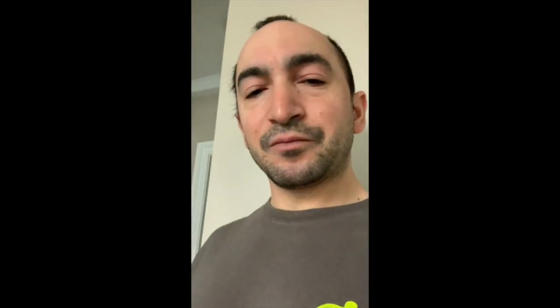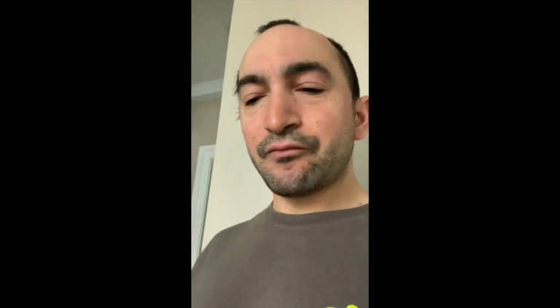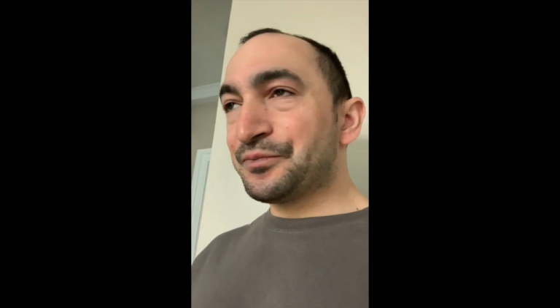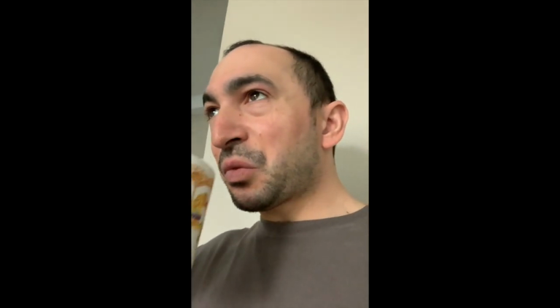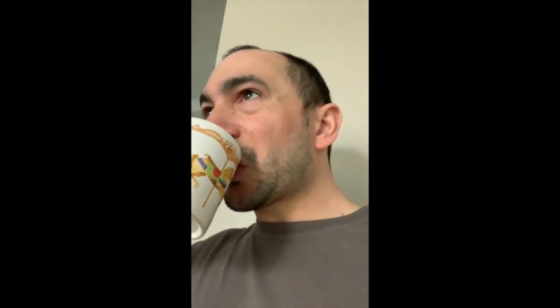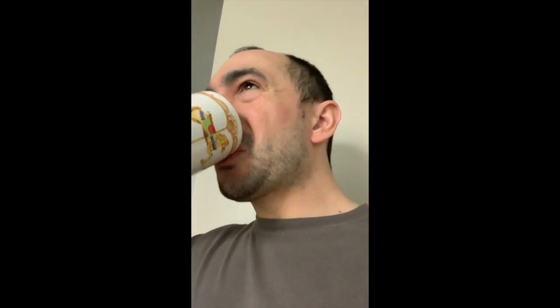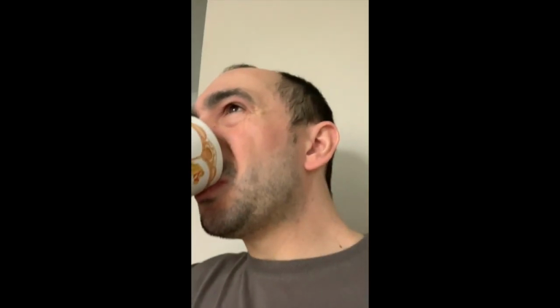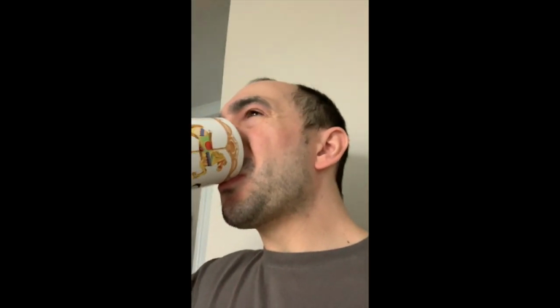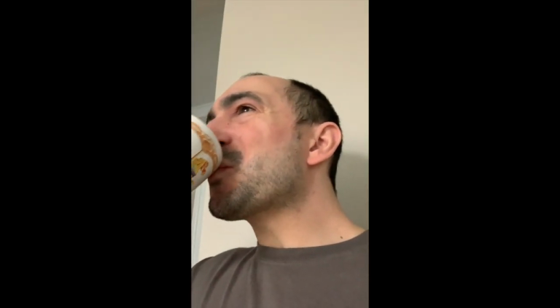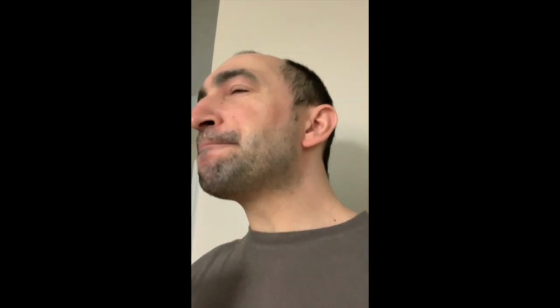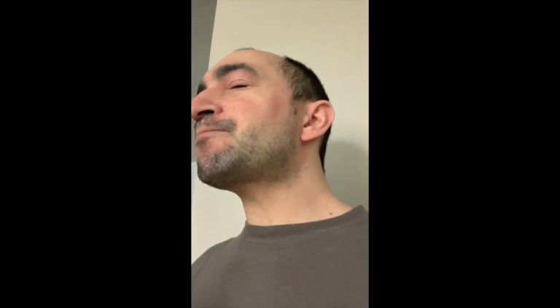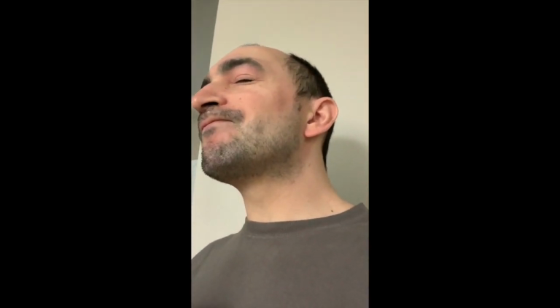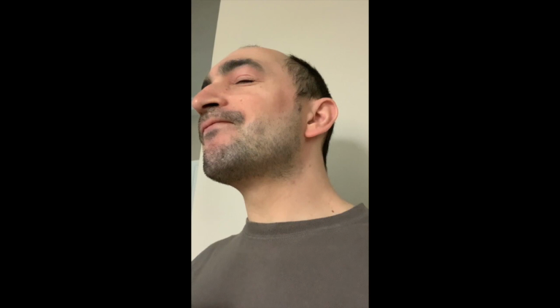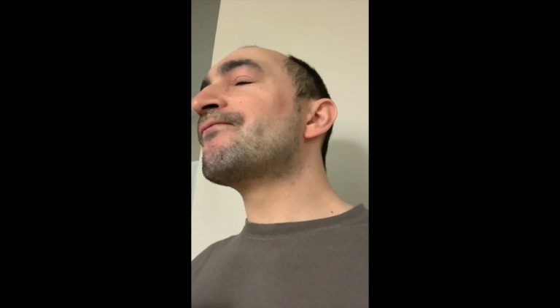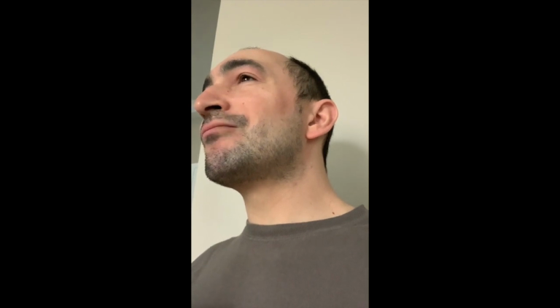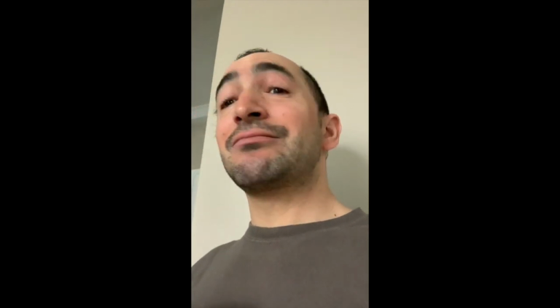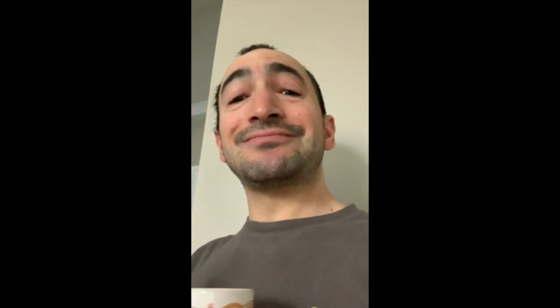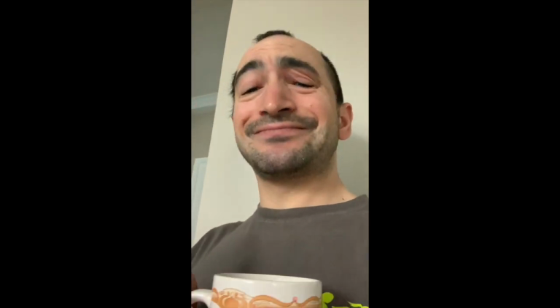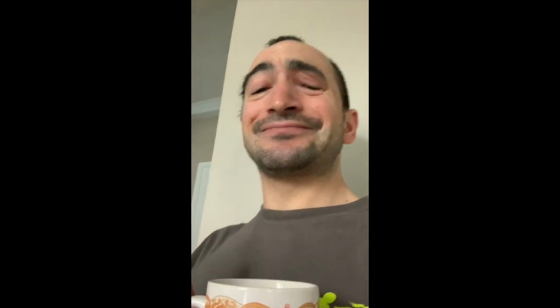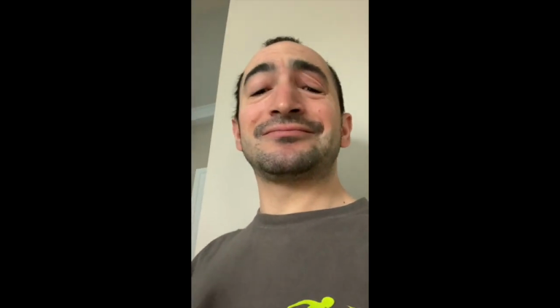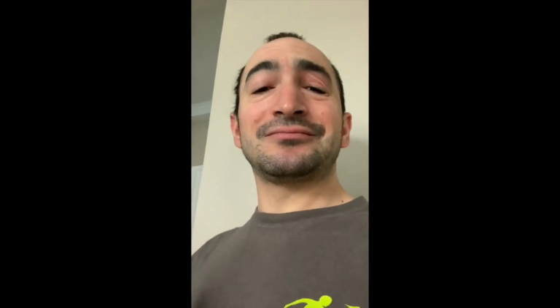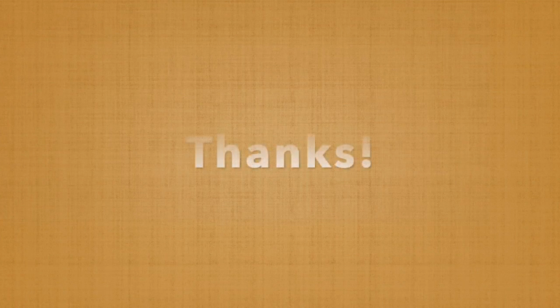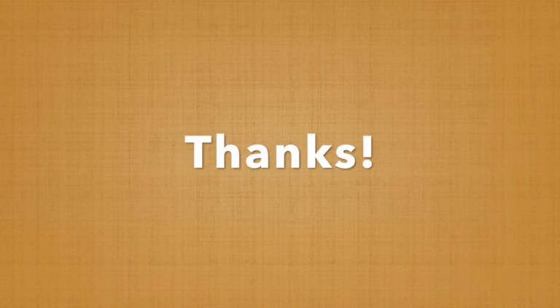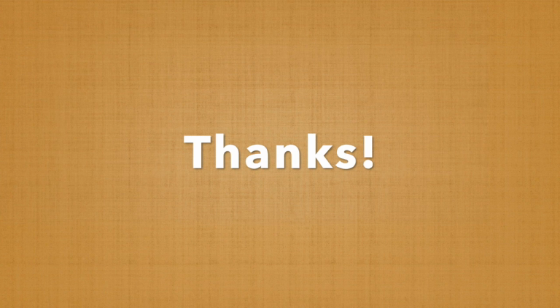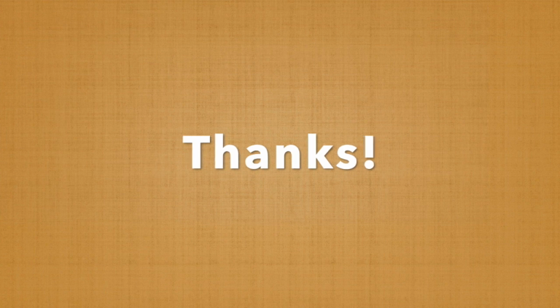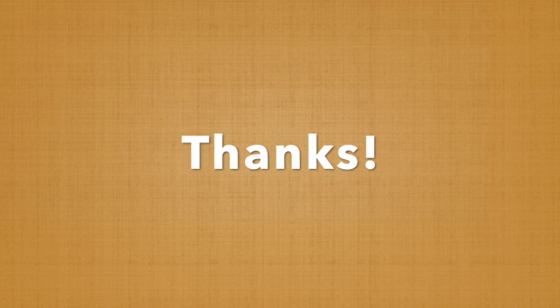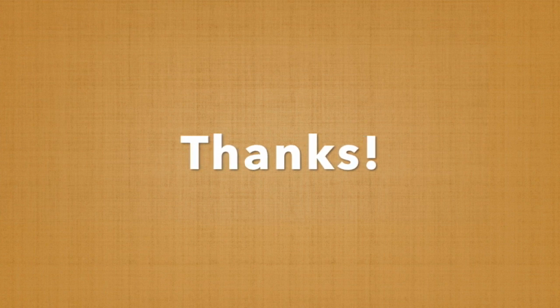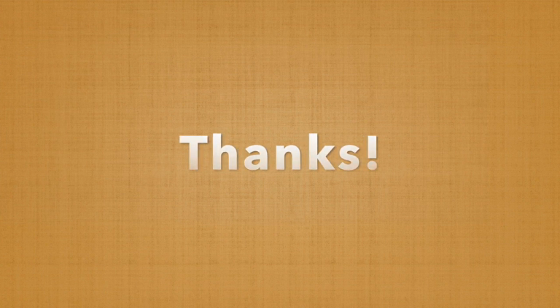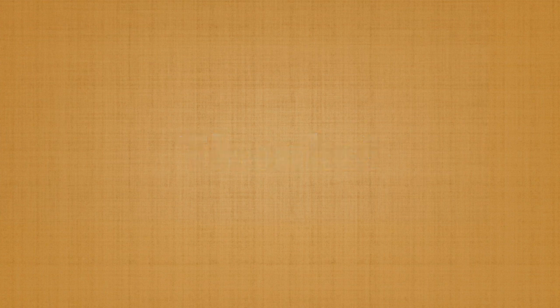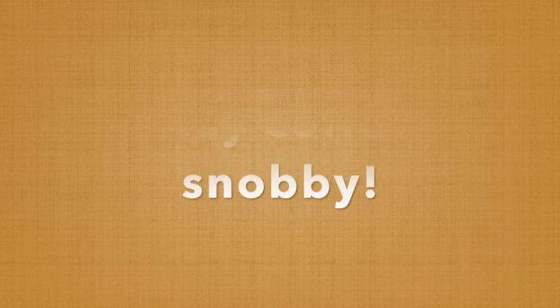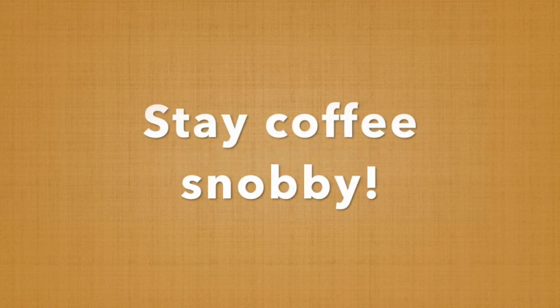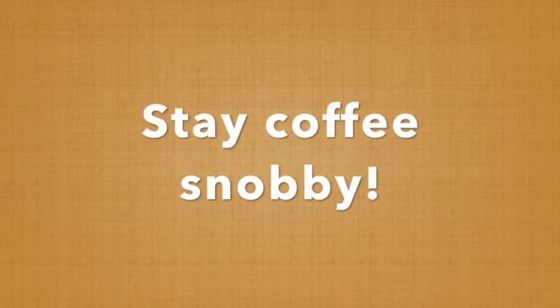And what do you get out of this? Let's try the coffee. Is it good? Oh yeah — that's some good coffee. So thanks for watching everybody, and until next time, remember to stay coffee snobby.